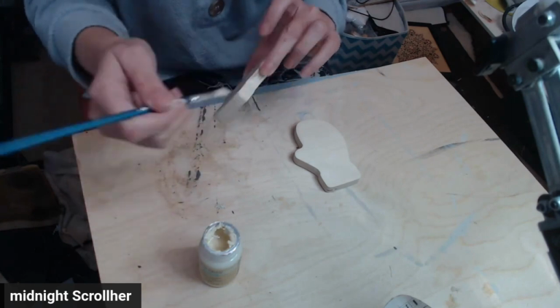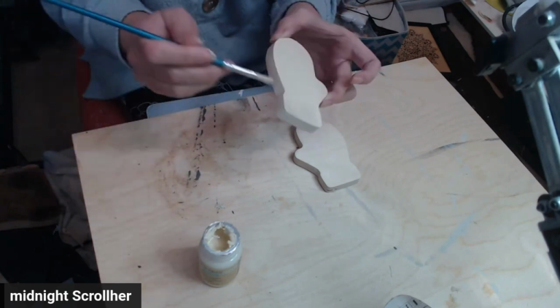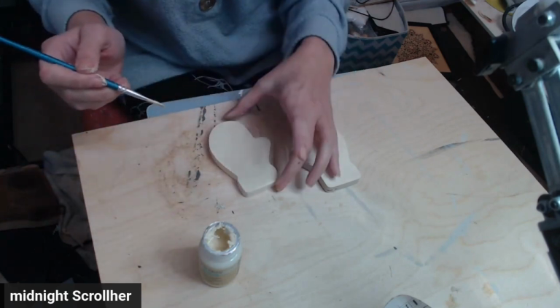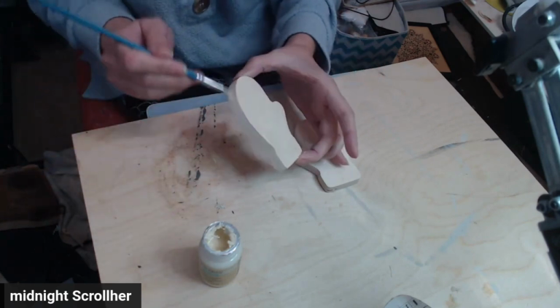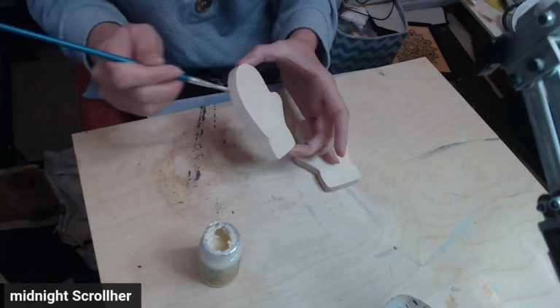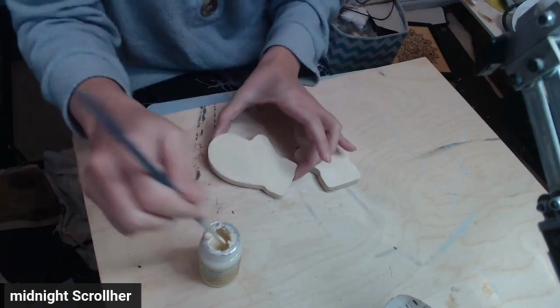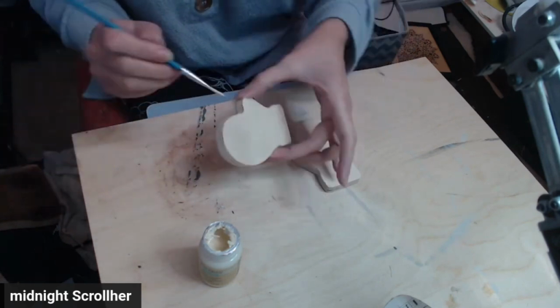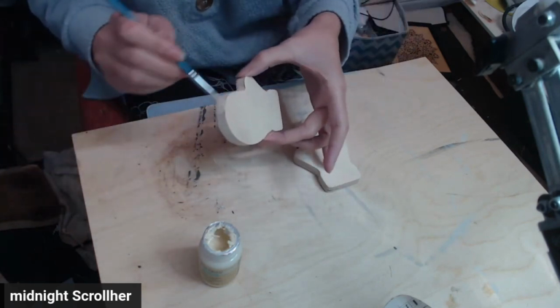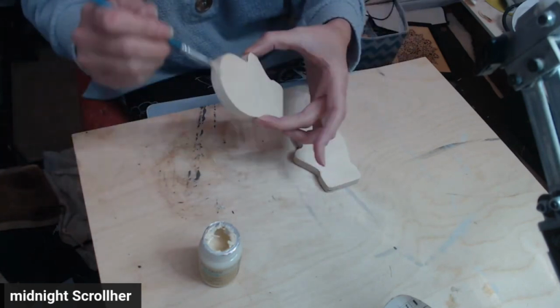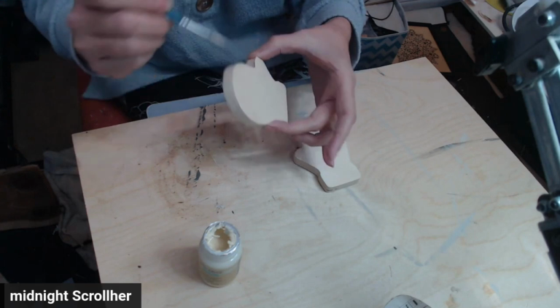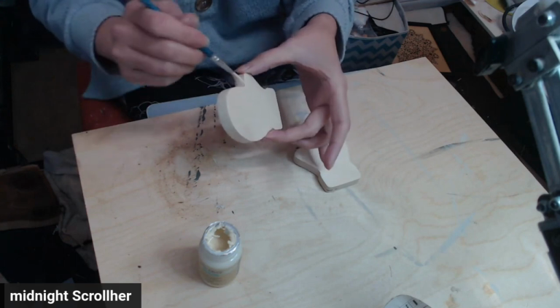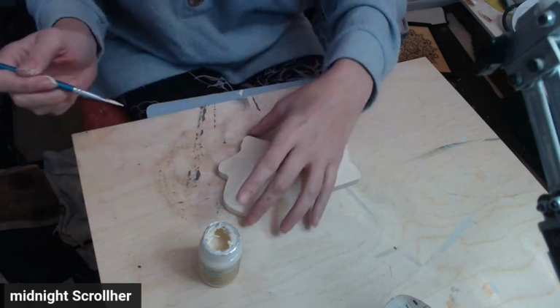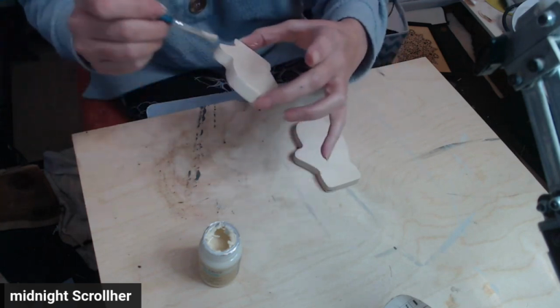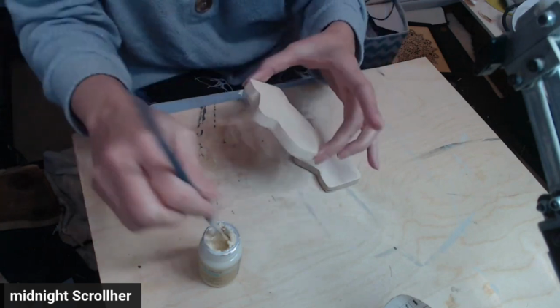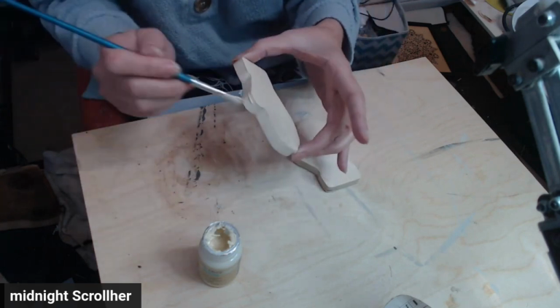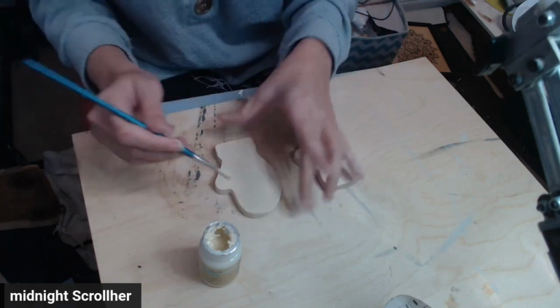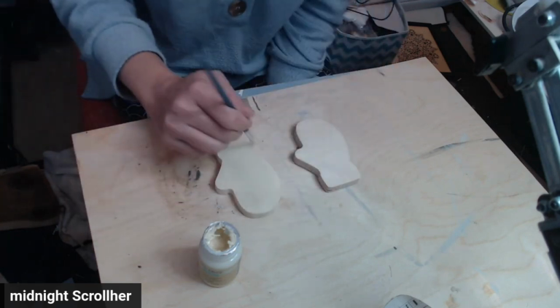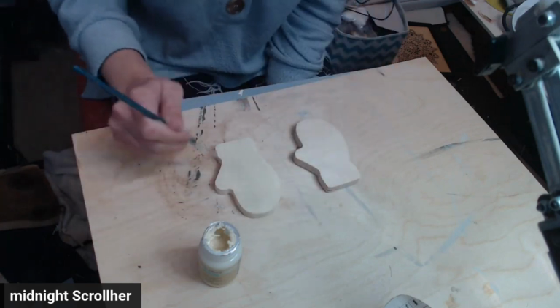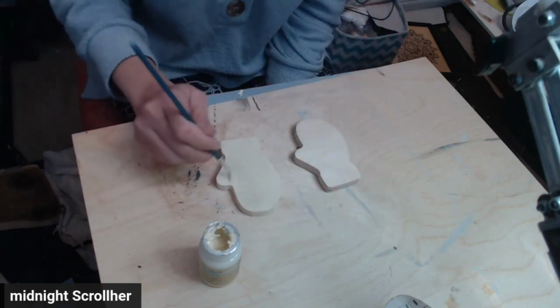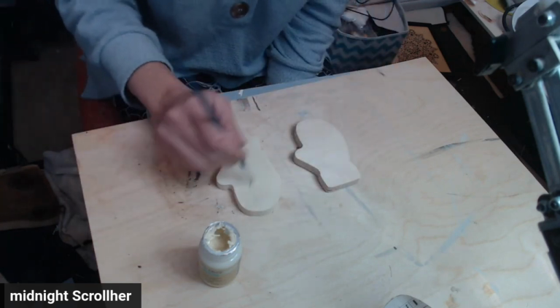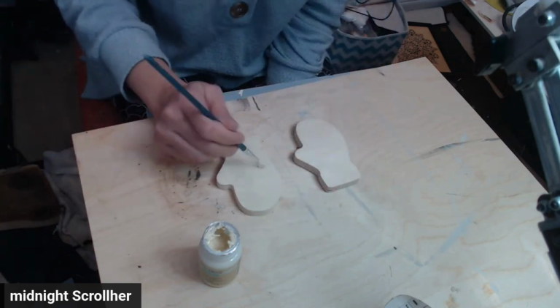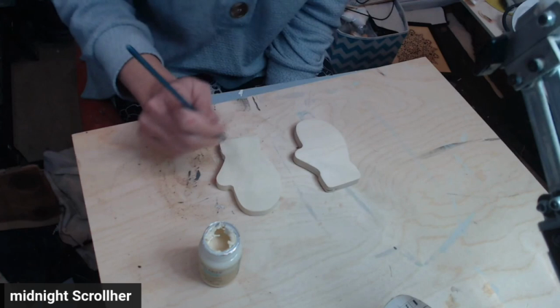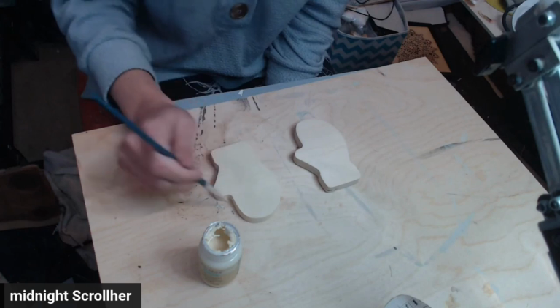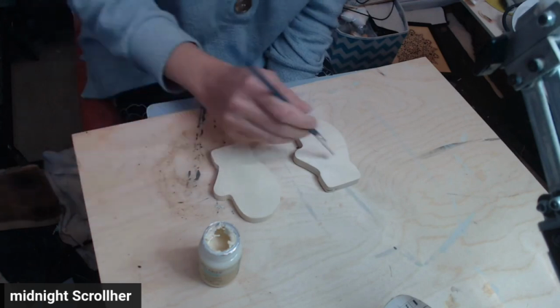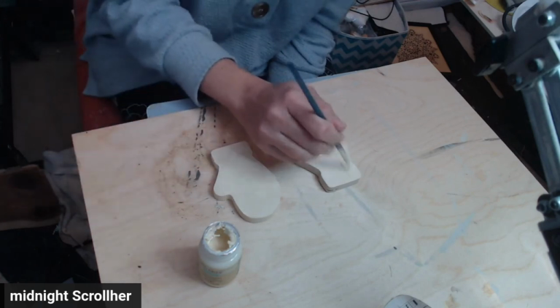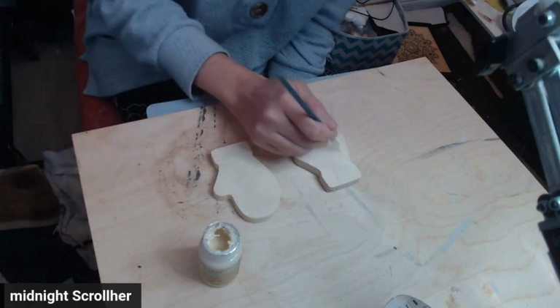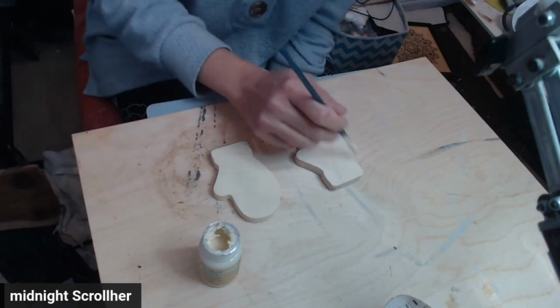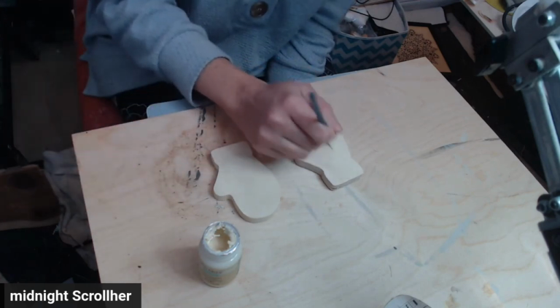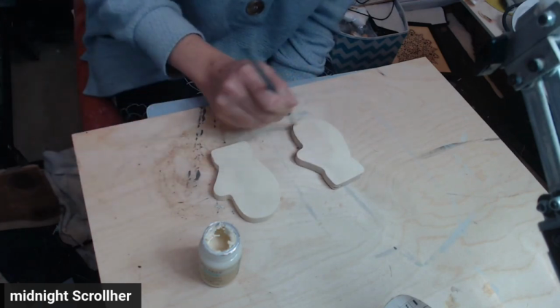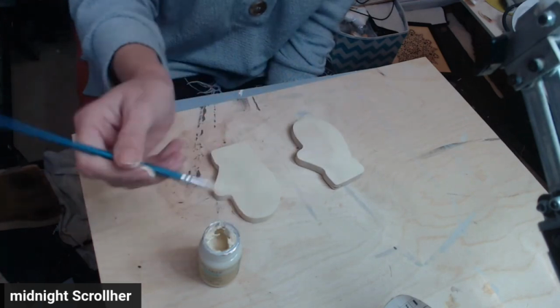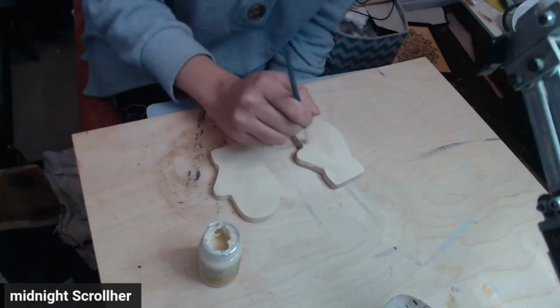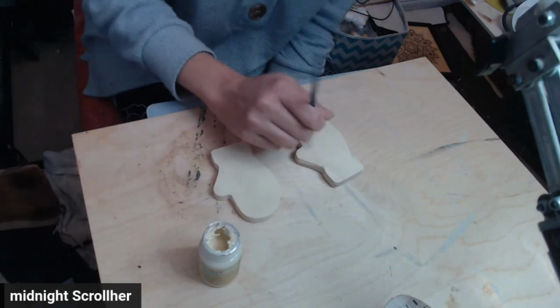Right now I'm just painting the mittens with Waverly Cashew paint. It's actually a pretty color — I really like this one. I am just painting all sides because I want to make sure that they're completely finished.